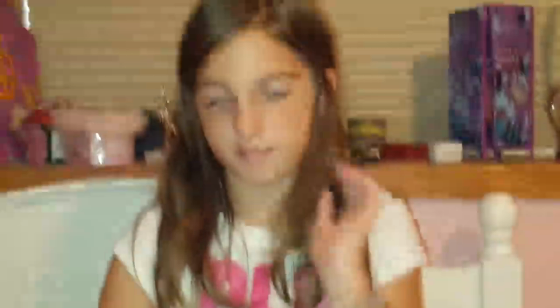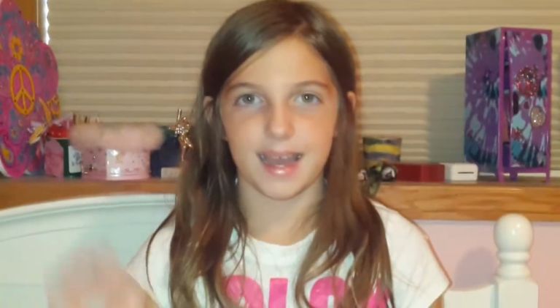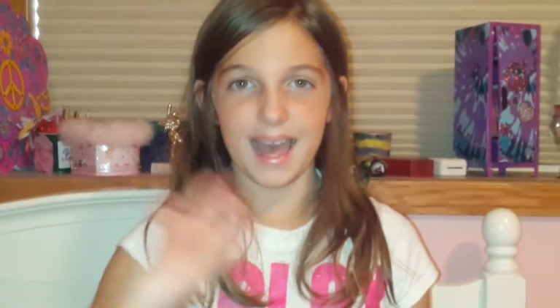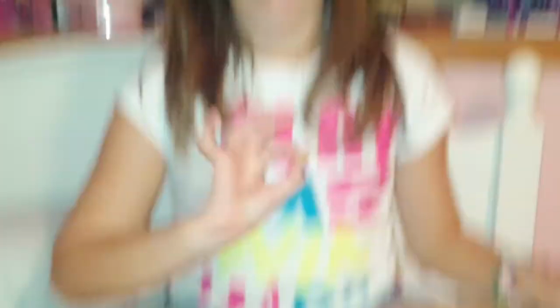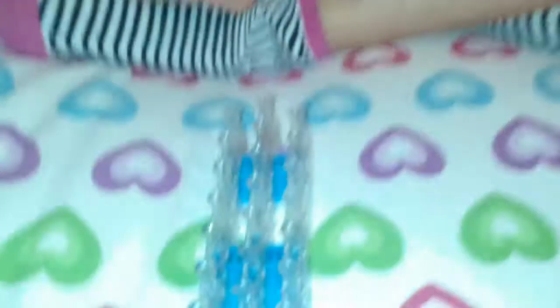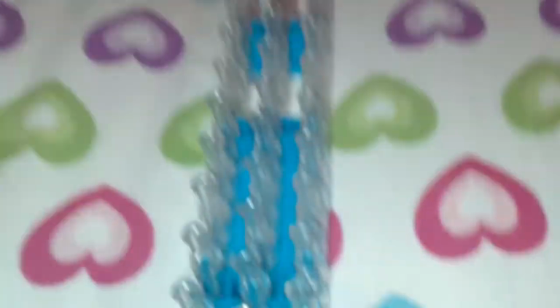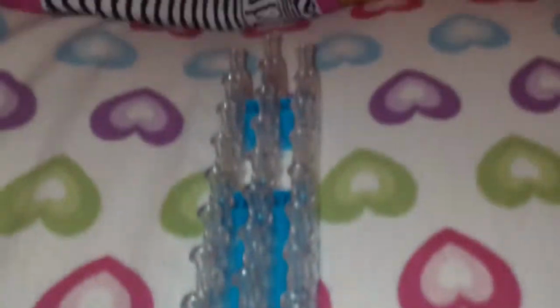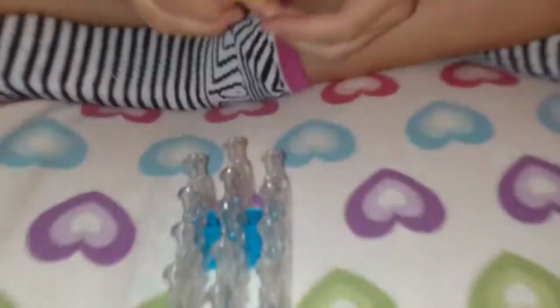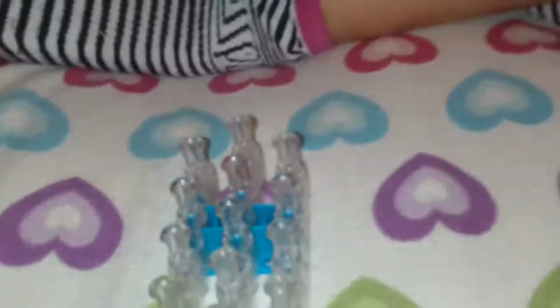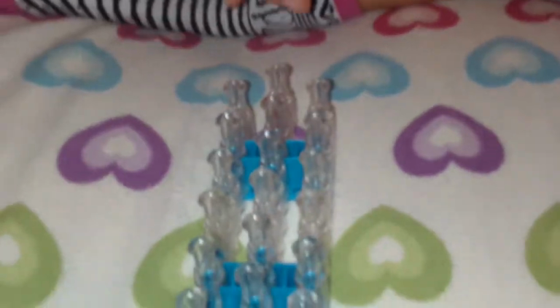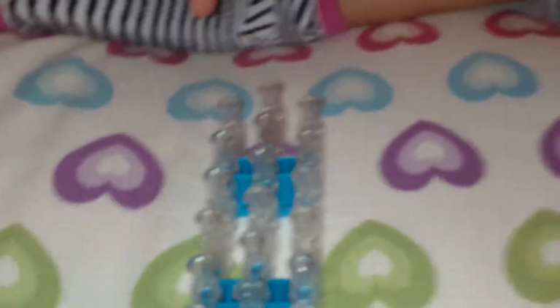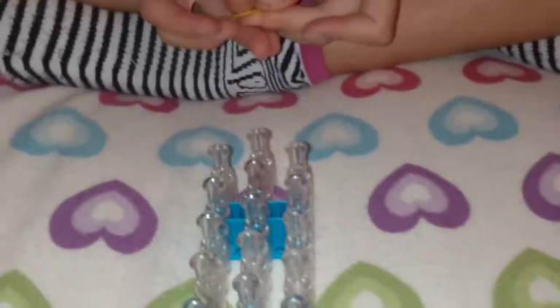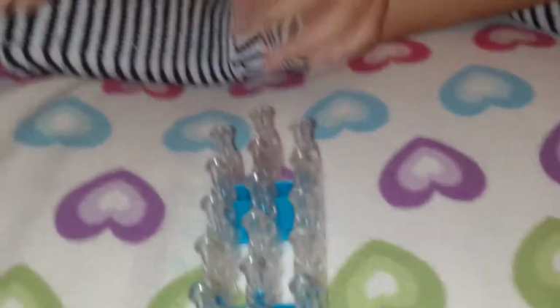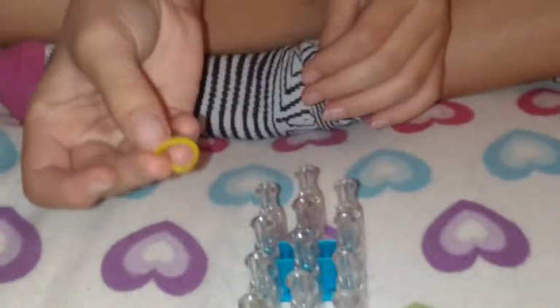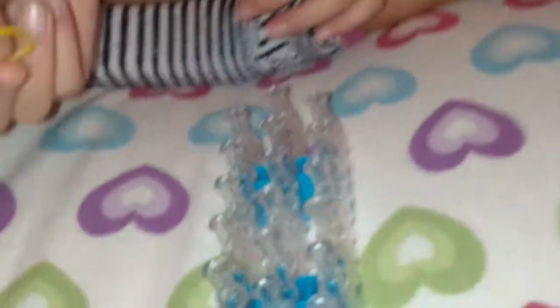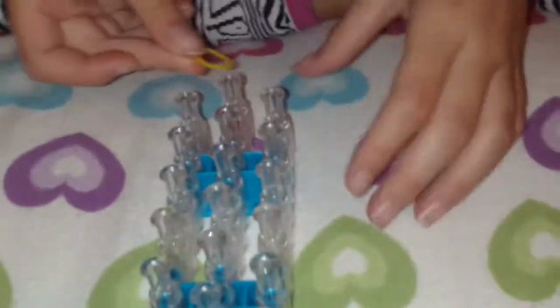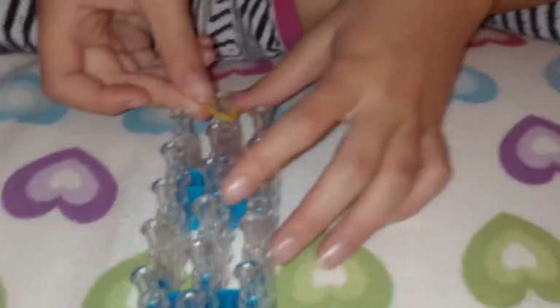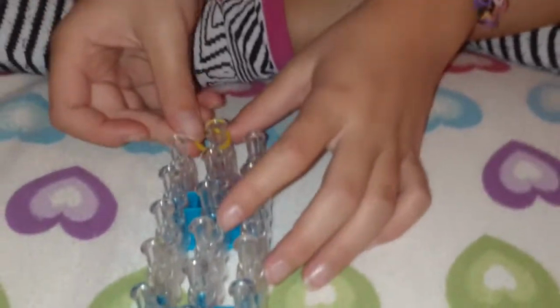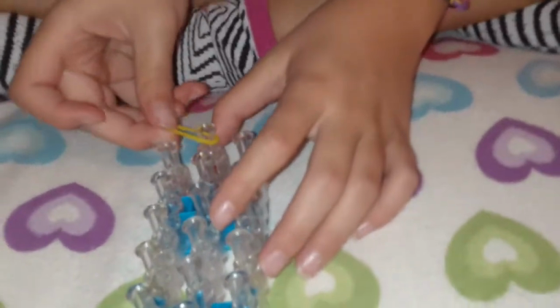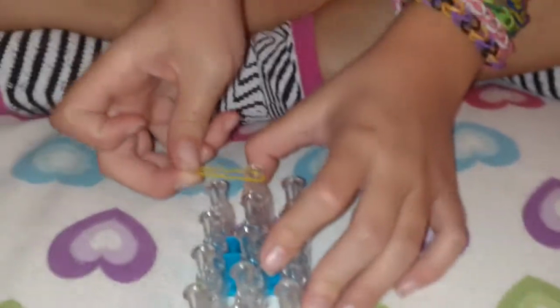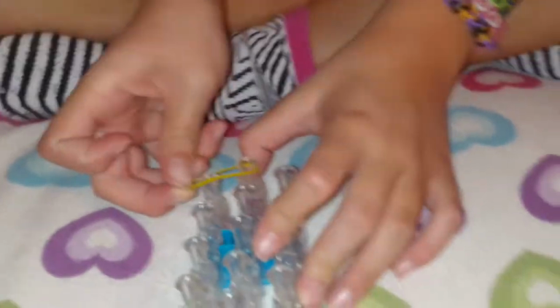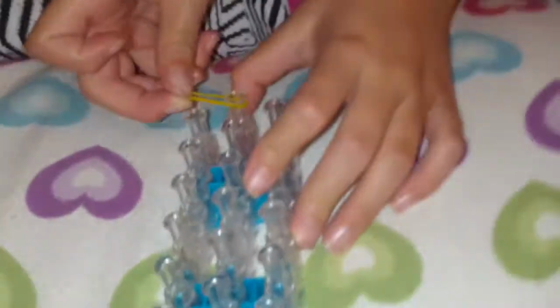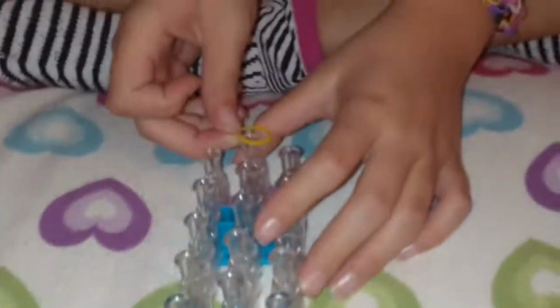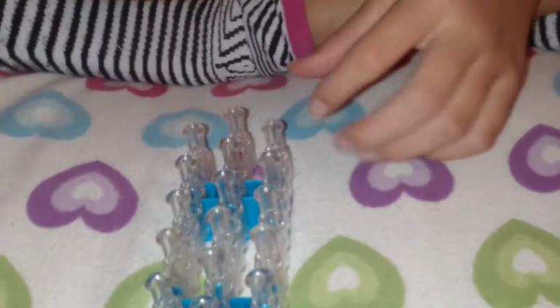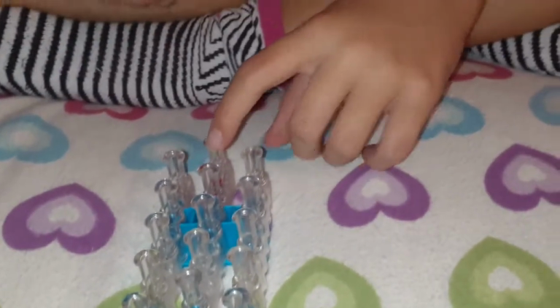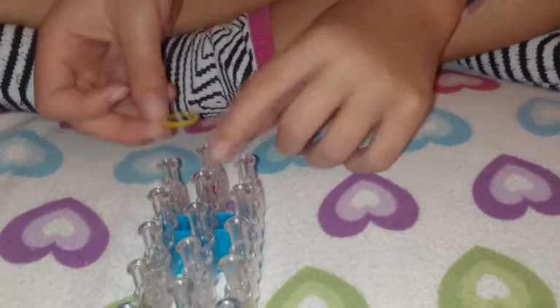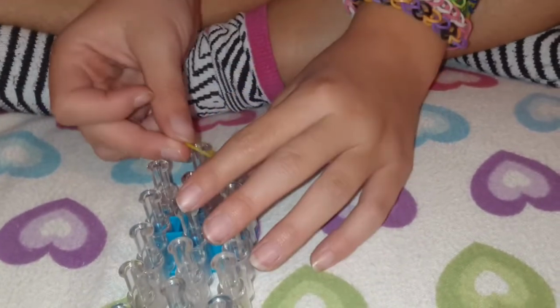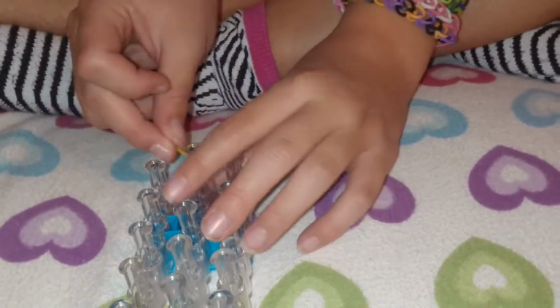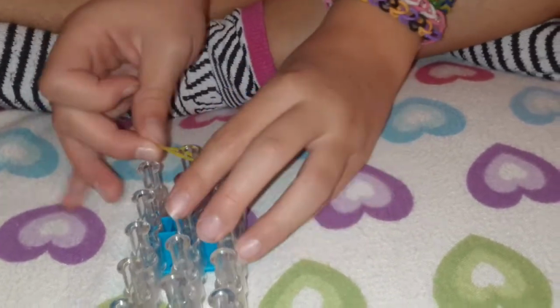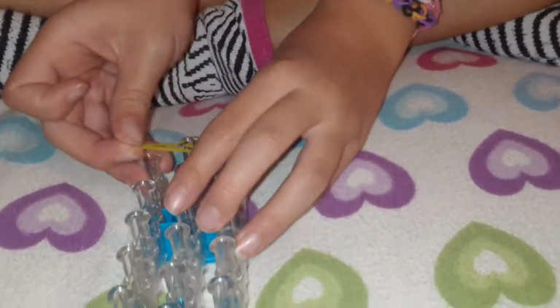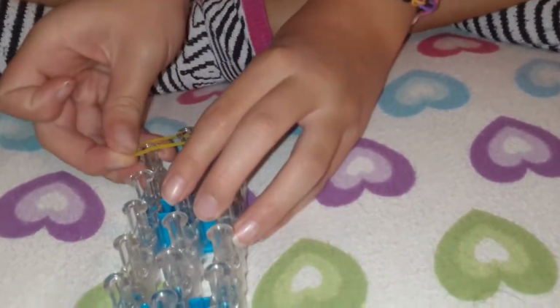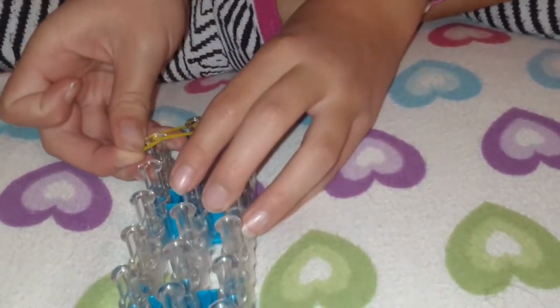Go to the camera, Sammy. So first, you take a rubber band and you put it on here. You put it on the first one, the first center peg.